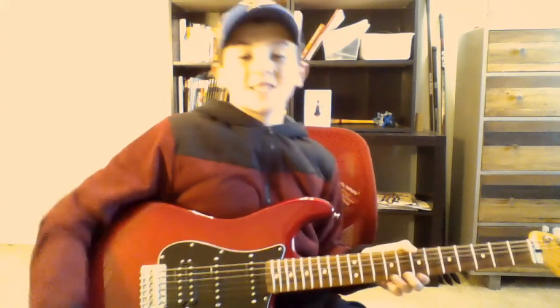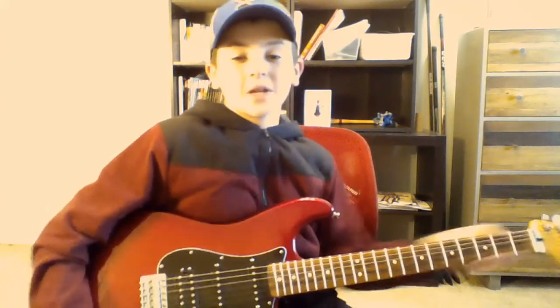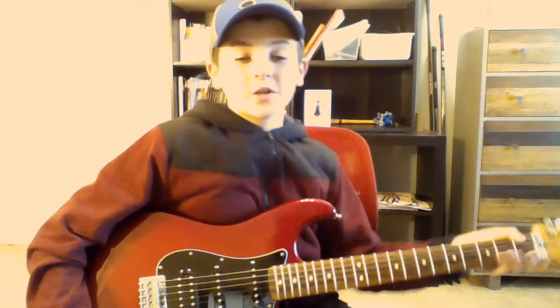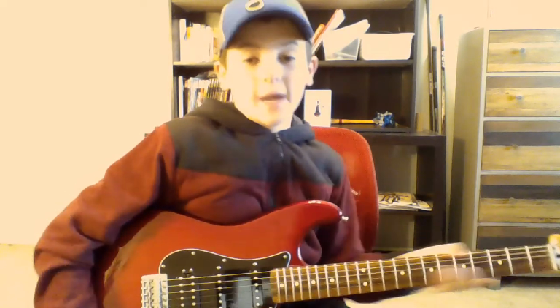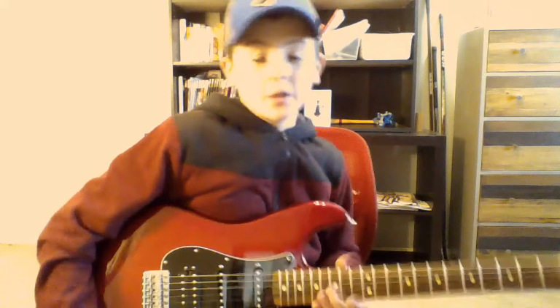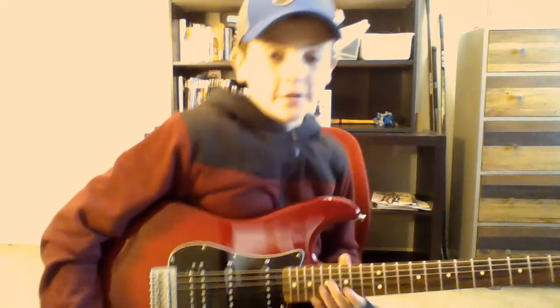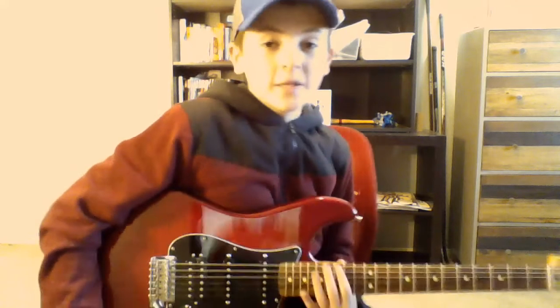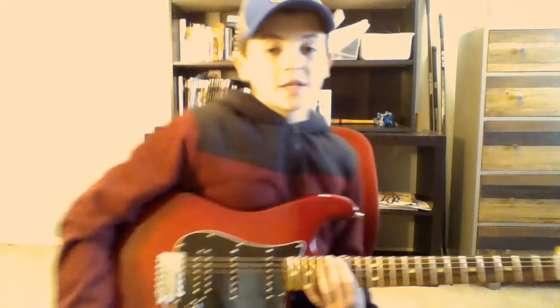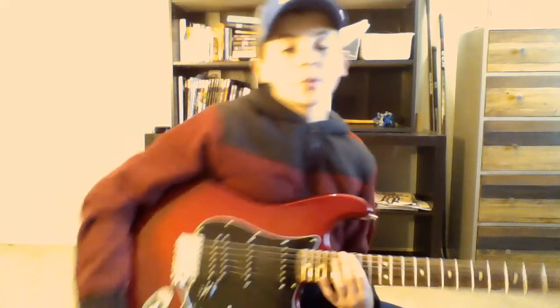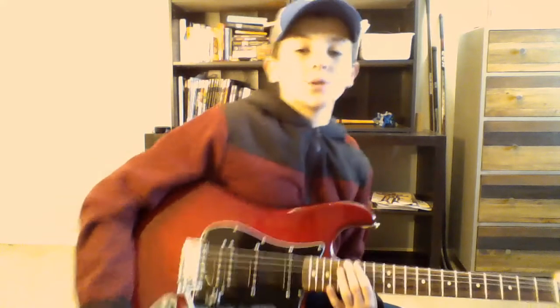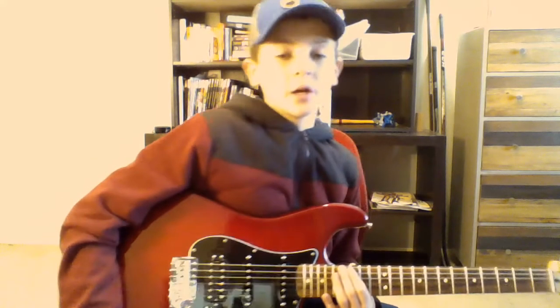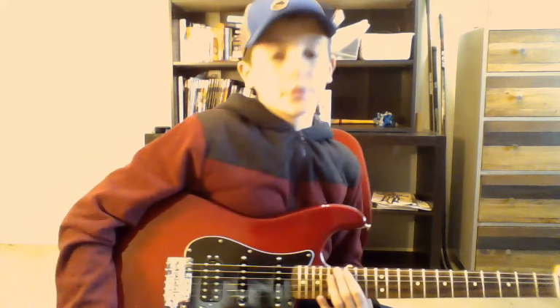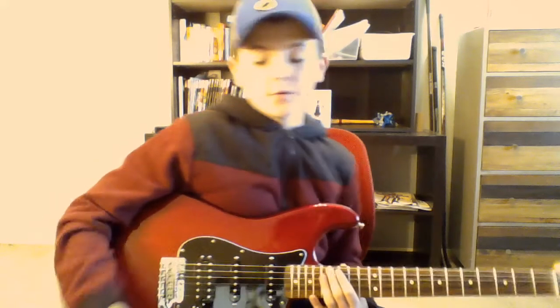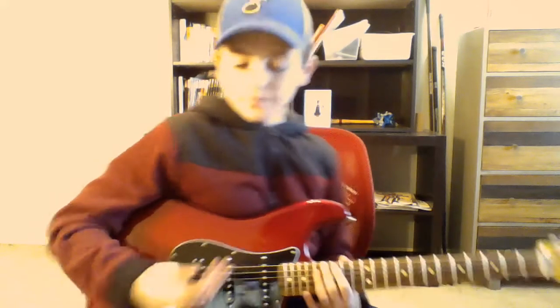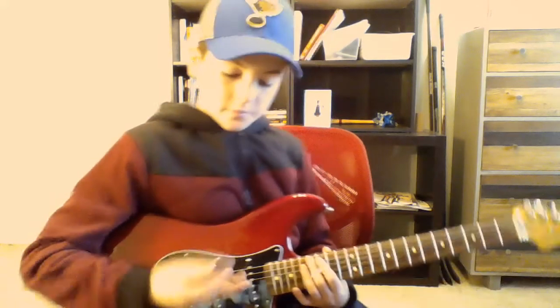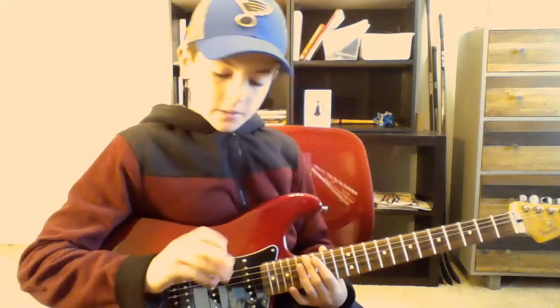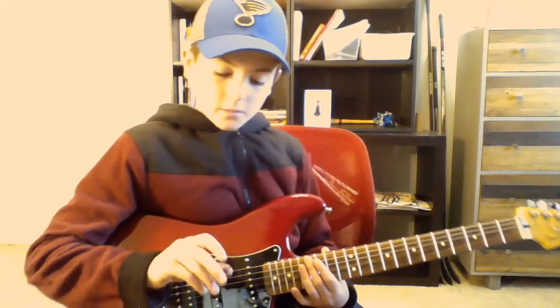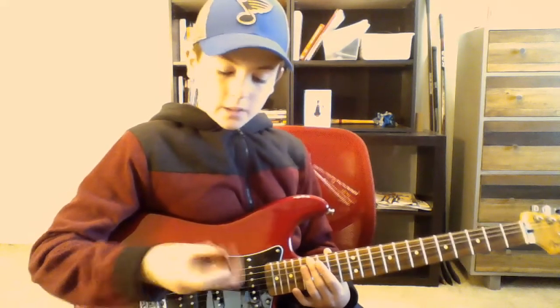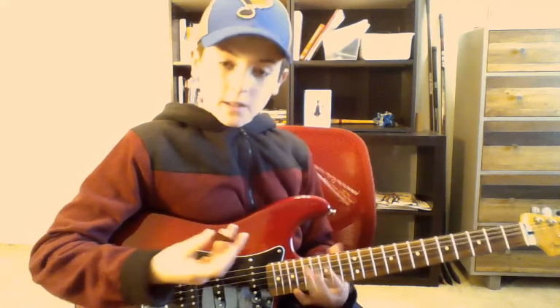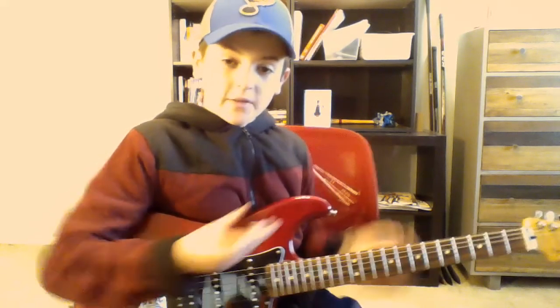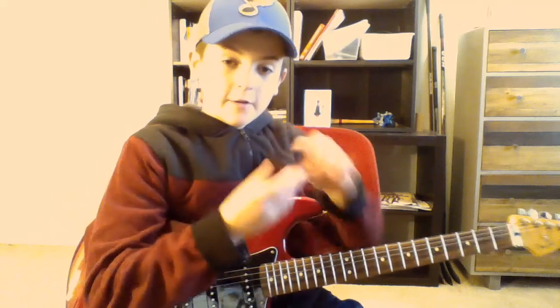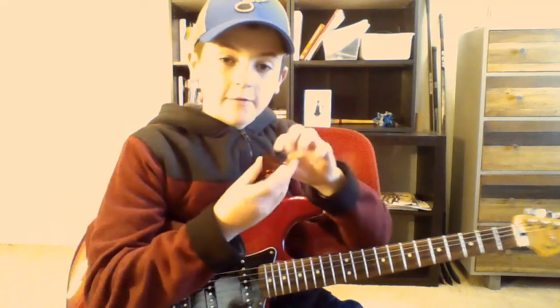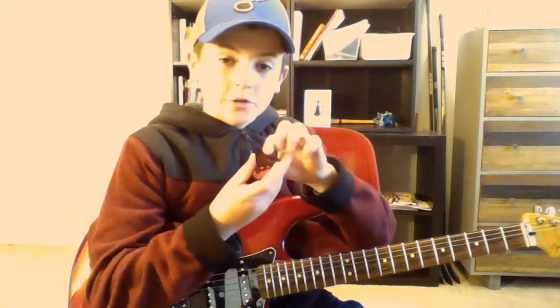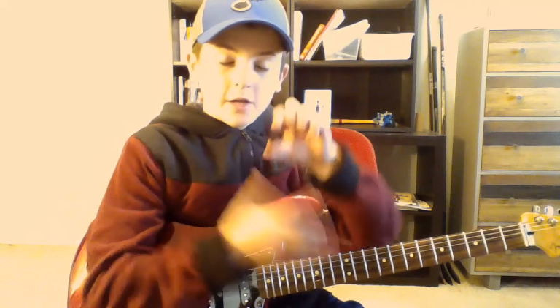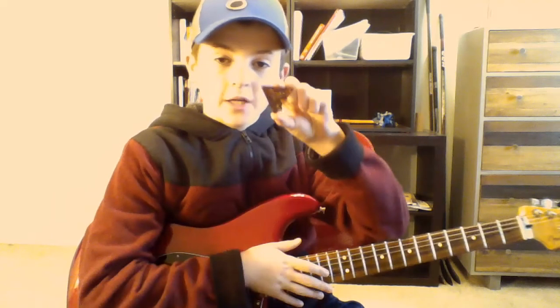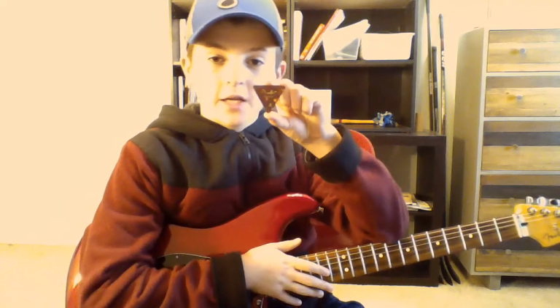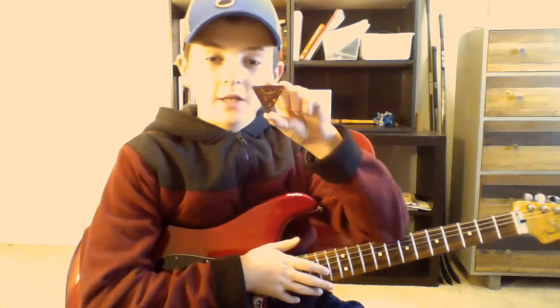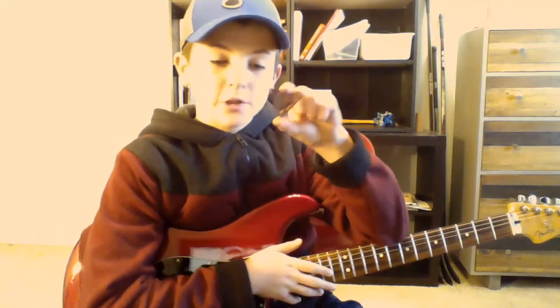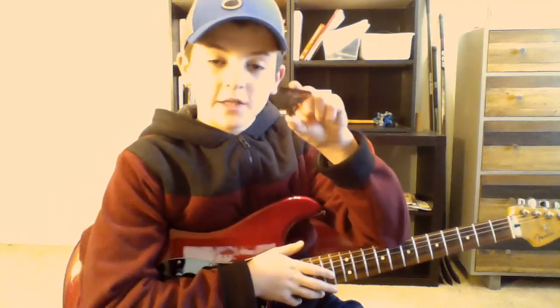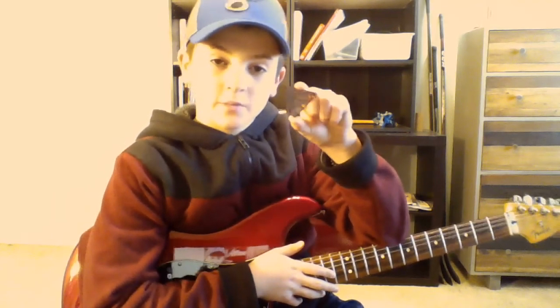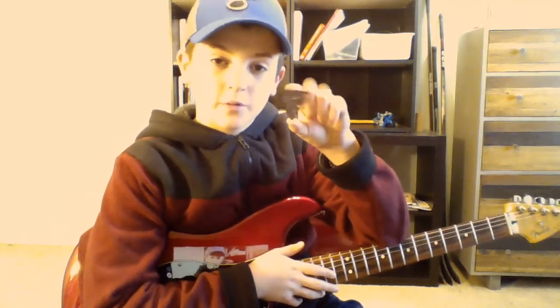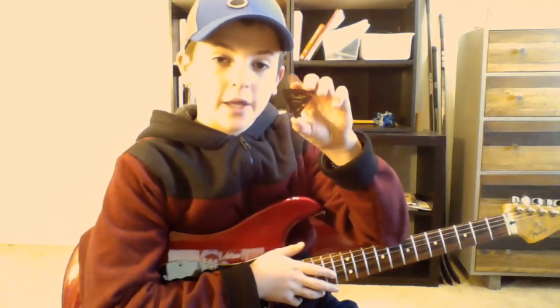It's the American Guitarist back with another video. Today I'm going to be doing another review. I have the Fender Triangle pick on hand, so I guess I'll do a review on that.